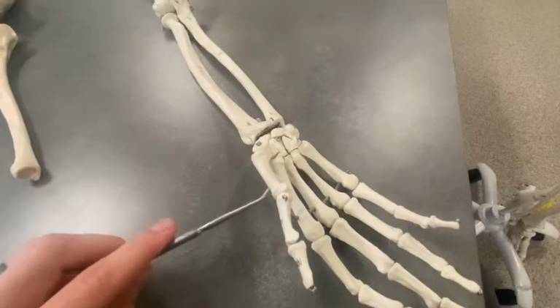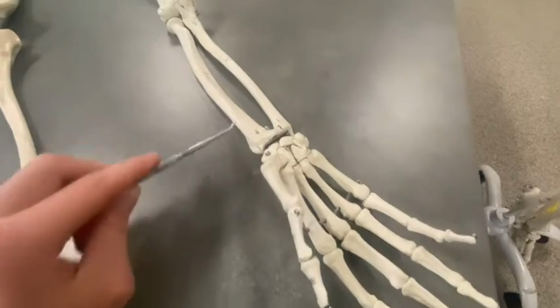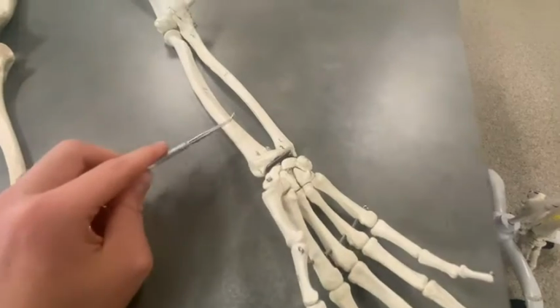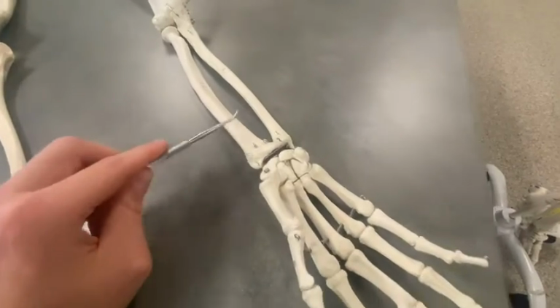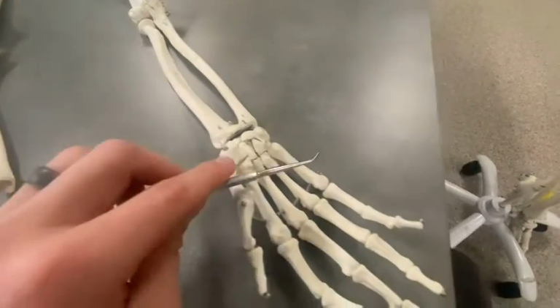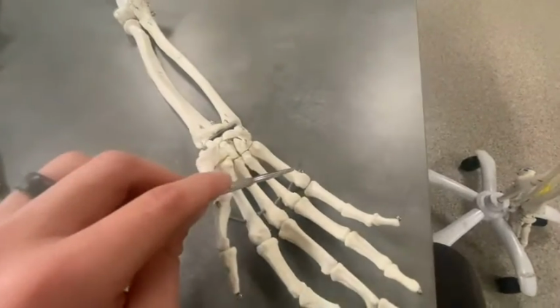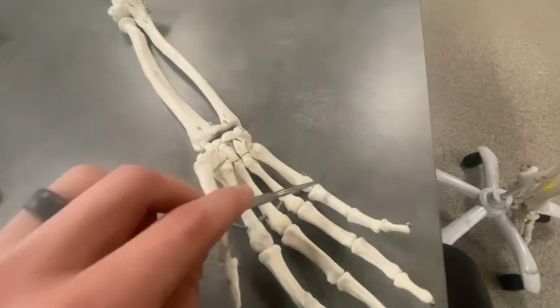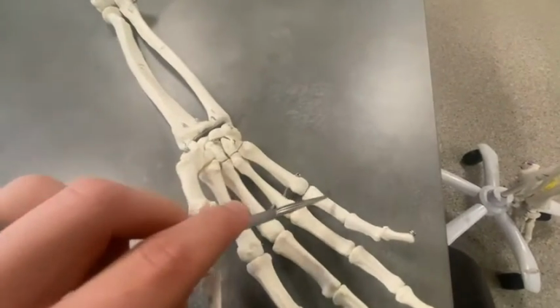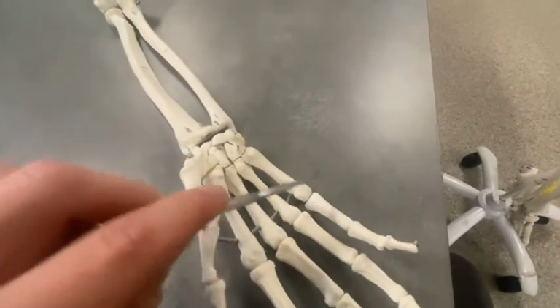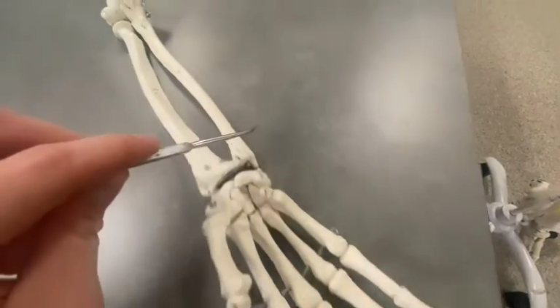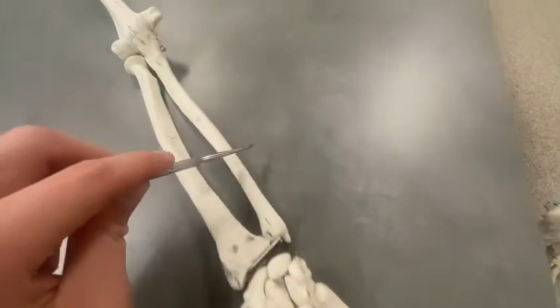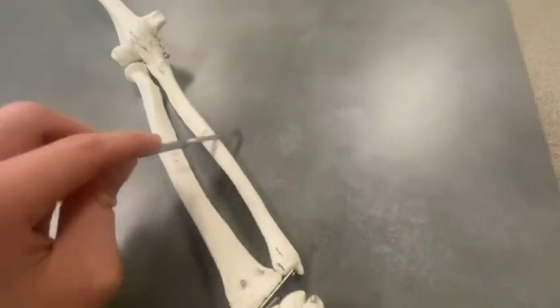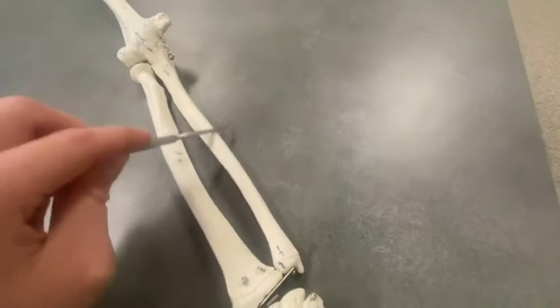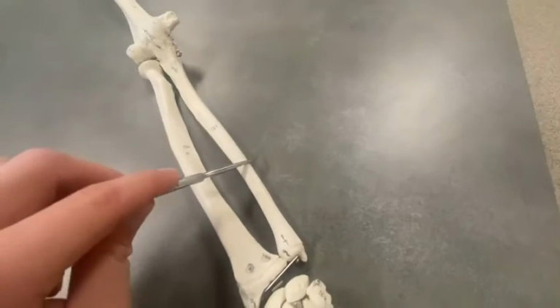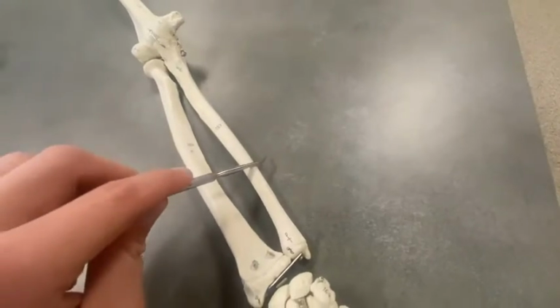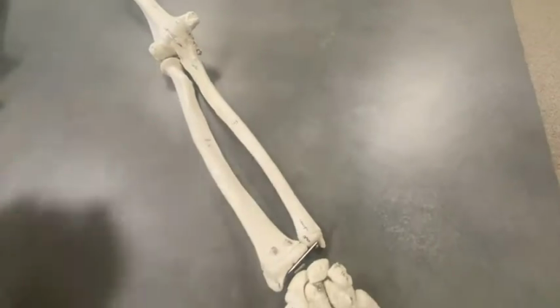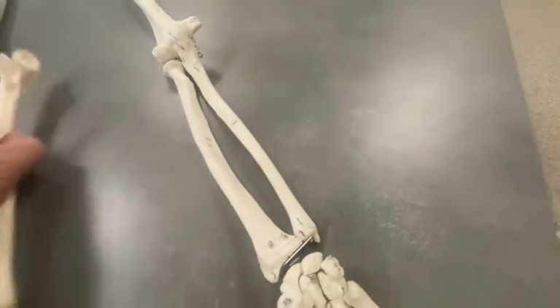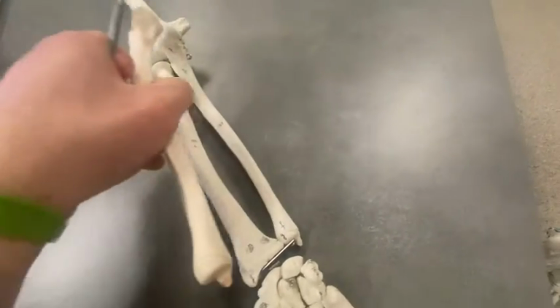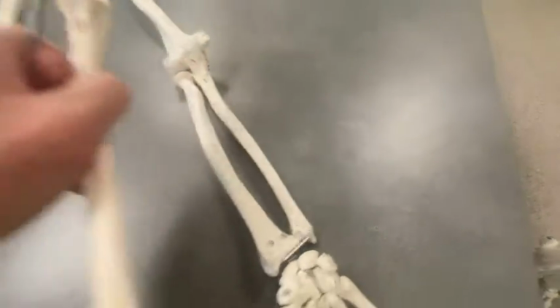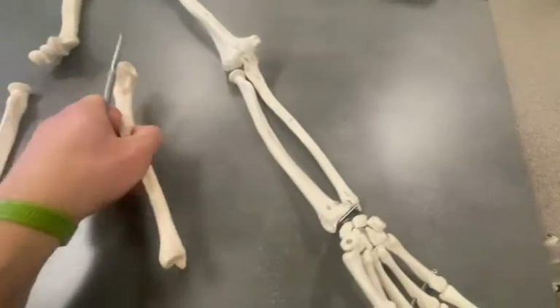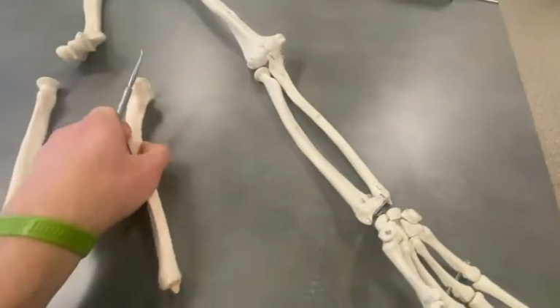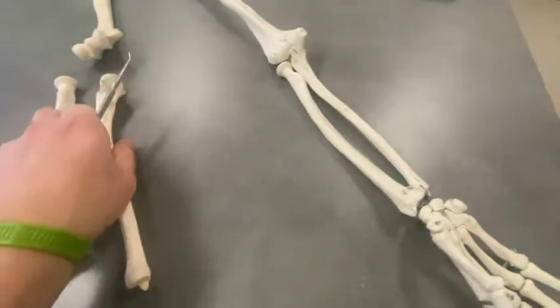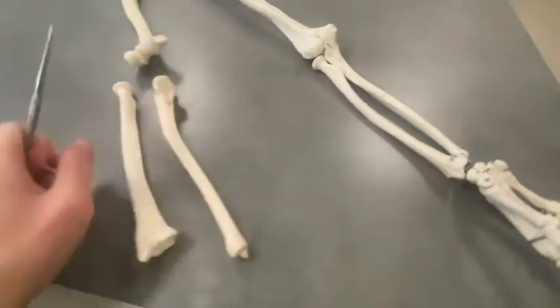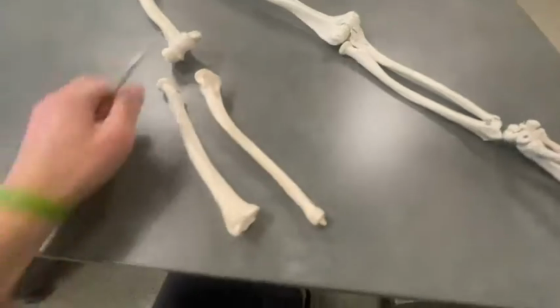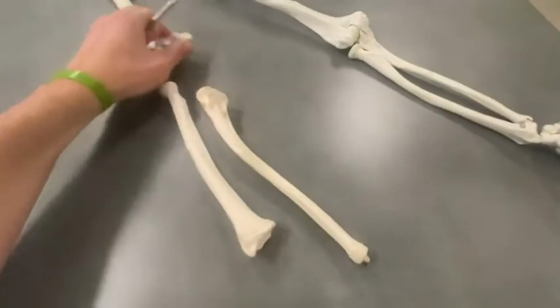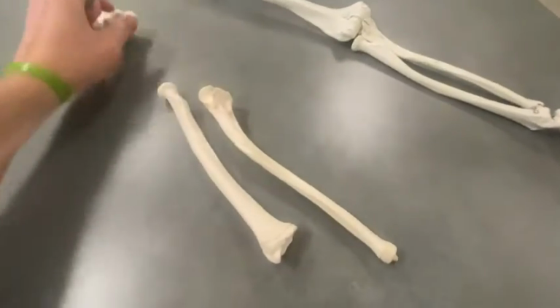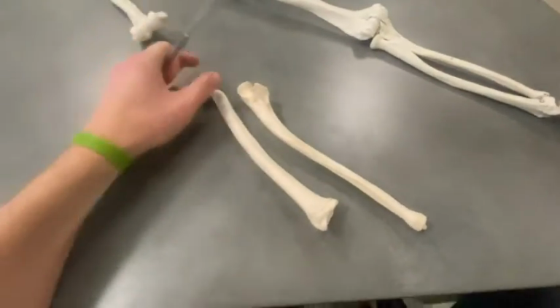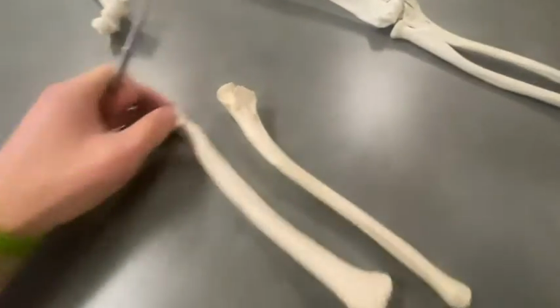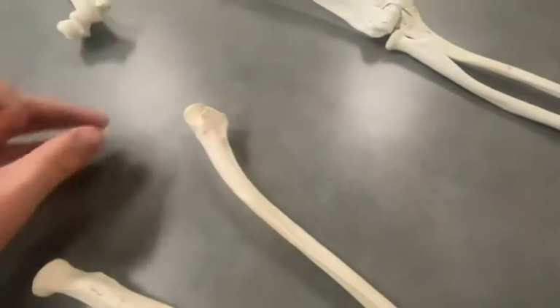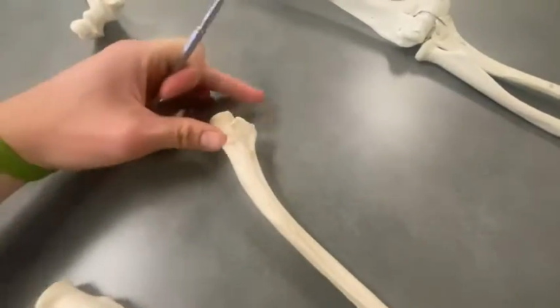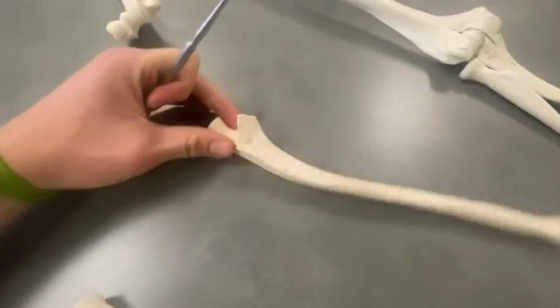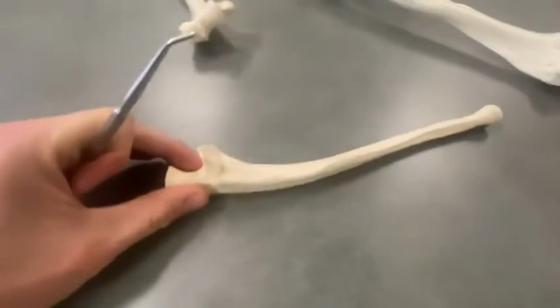So lateral — talking radius. Pinky finger medial — we're talking ulna. But let's pop these bones off further and bring them over here to see really what's going on.